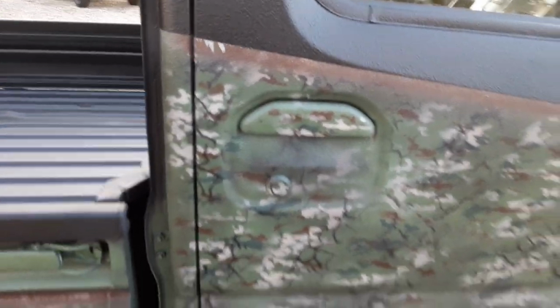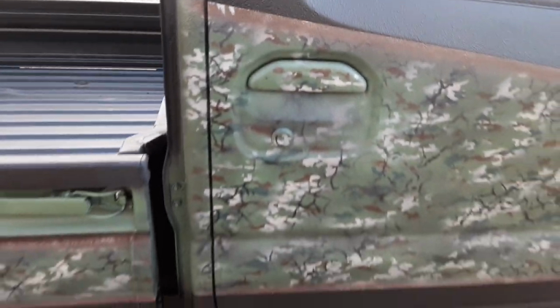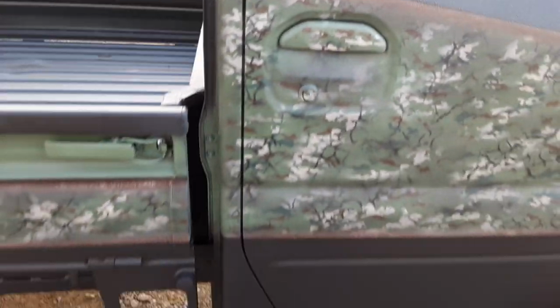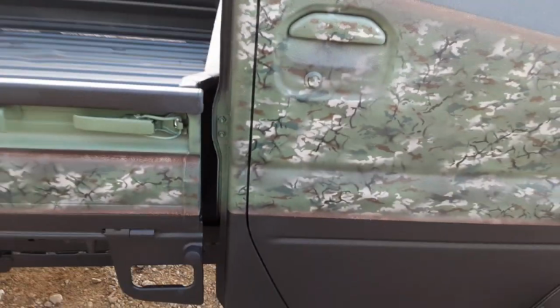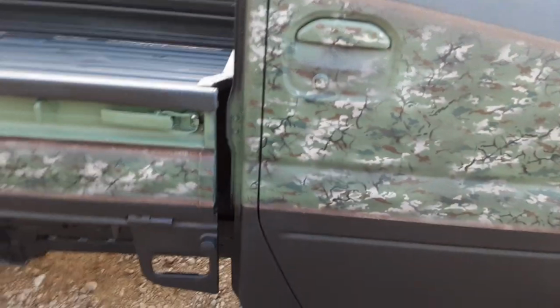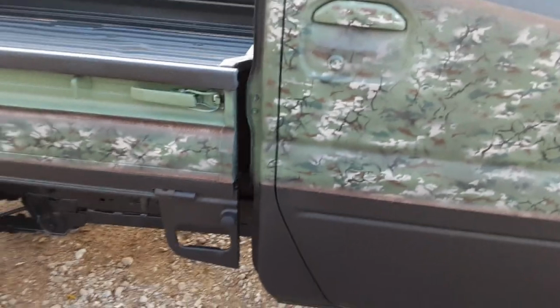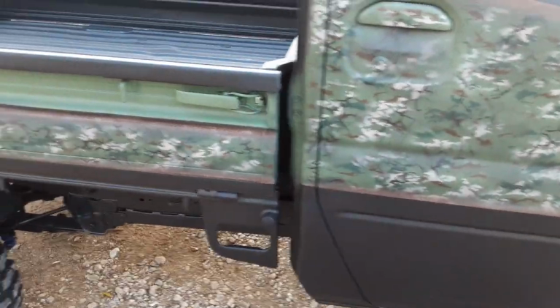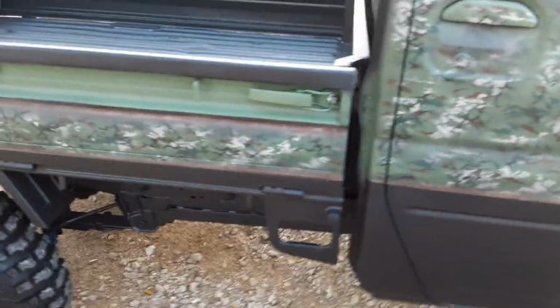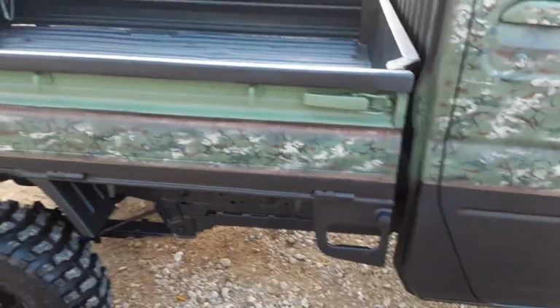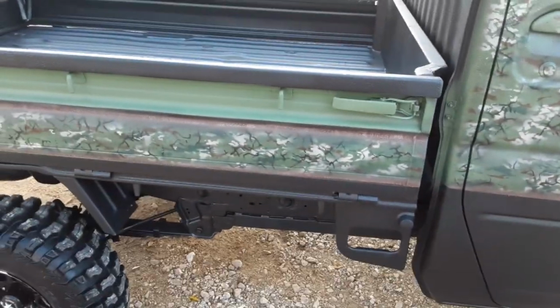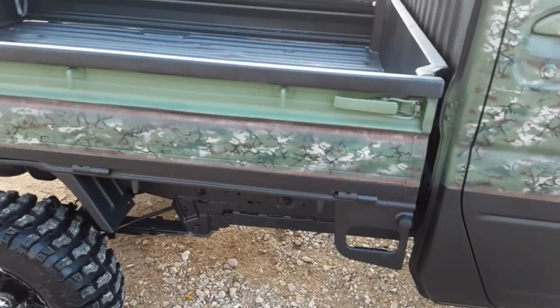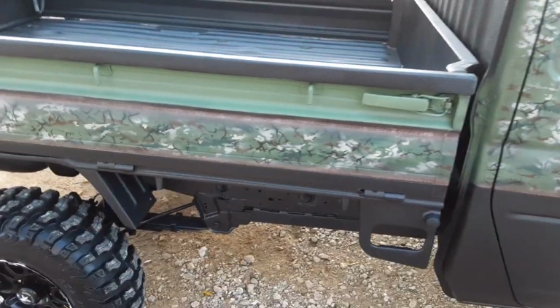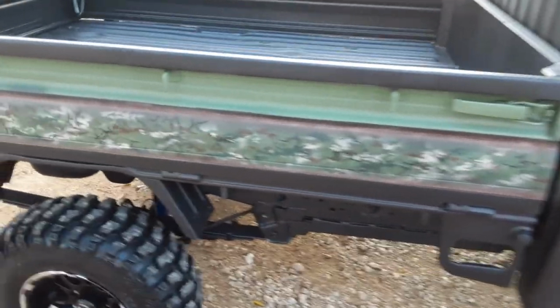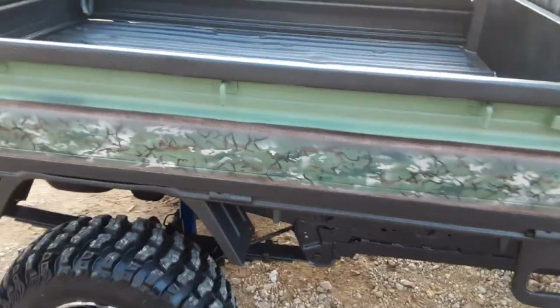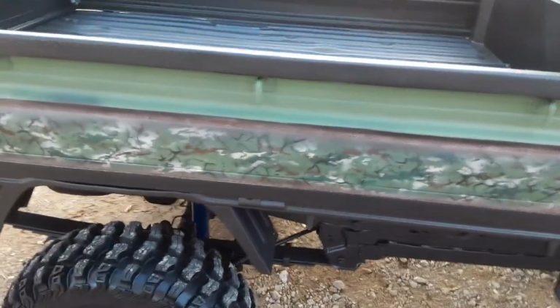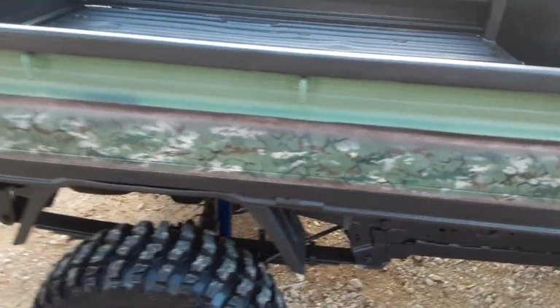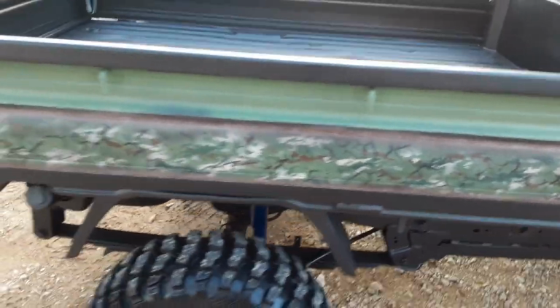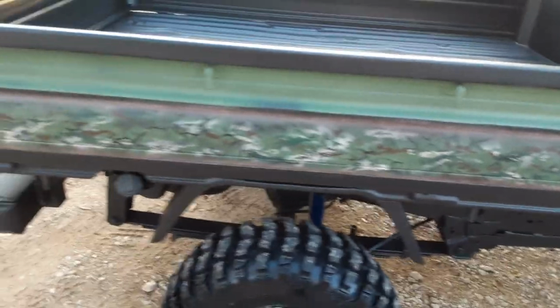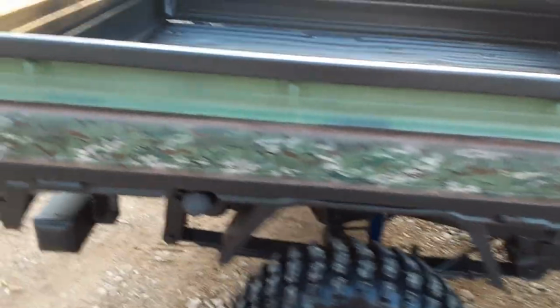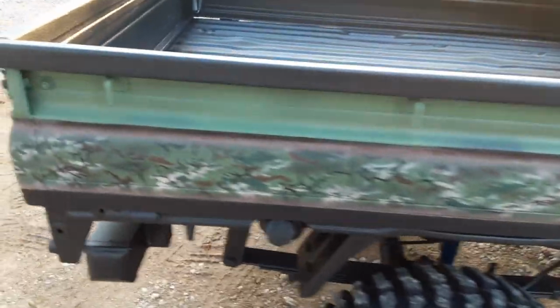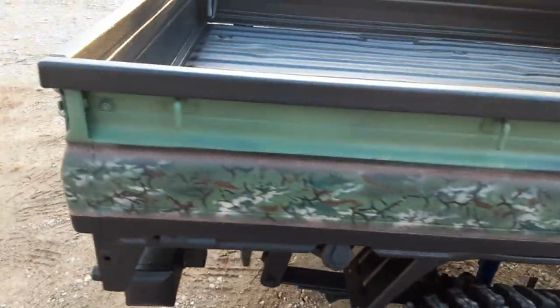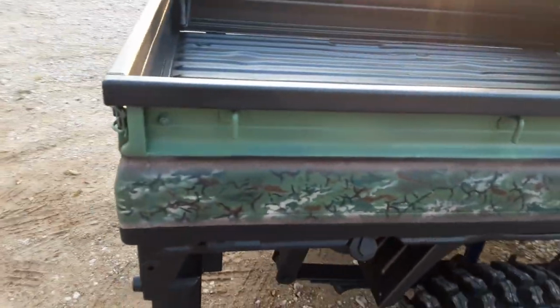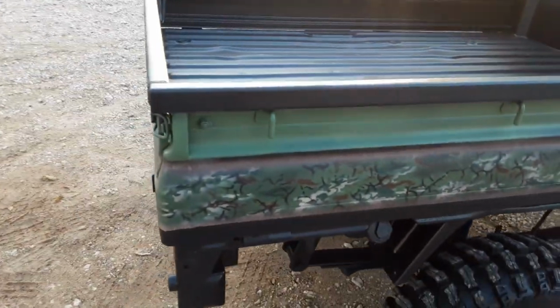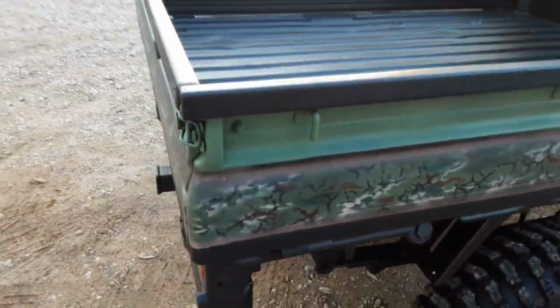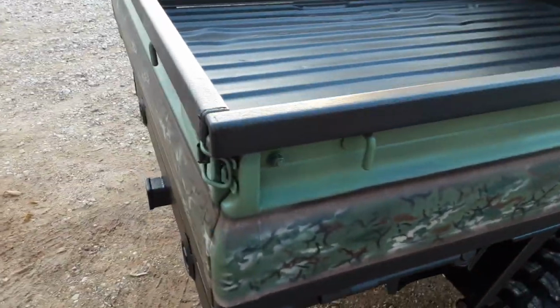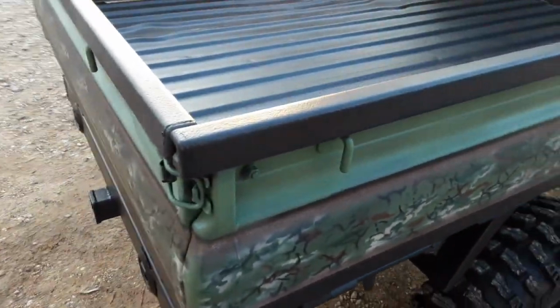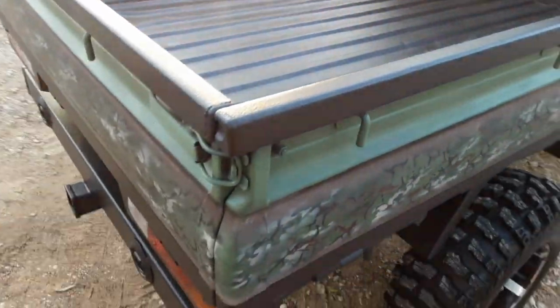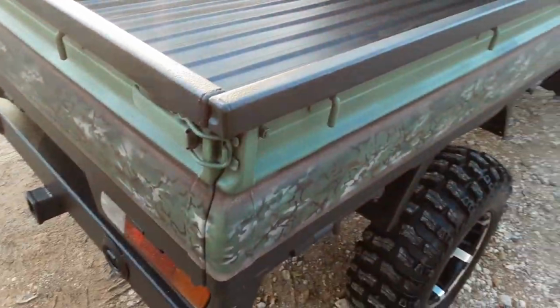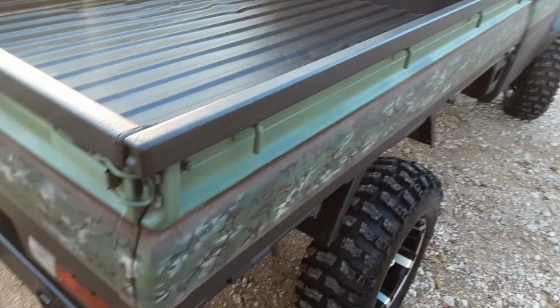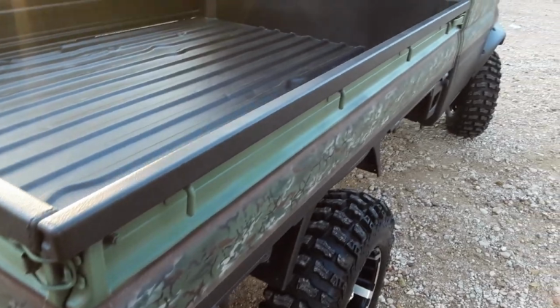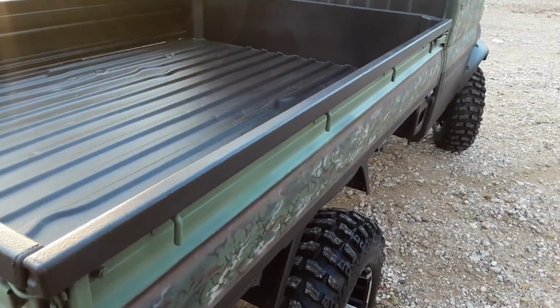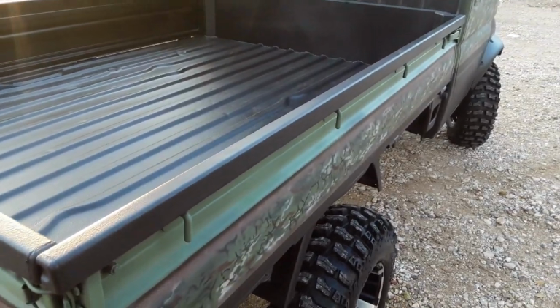What I did is I put my first layer down which was light, then I came over with a chocolate, and then I kind of just pulled some of the chocolate off to give it this three-dimensional look. It's just a great look.